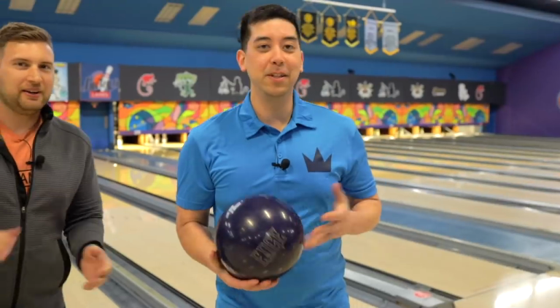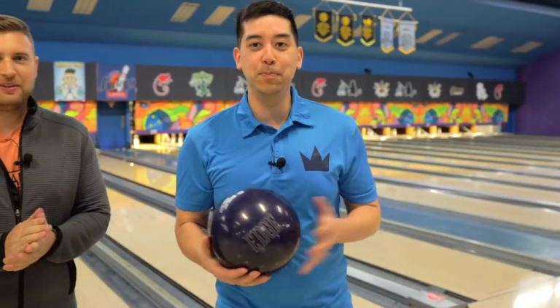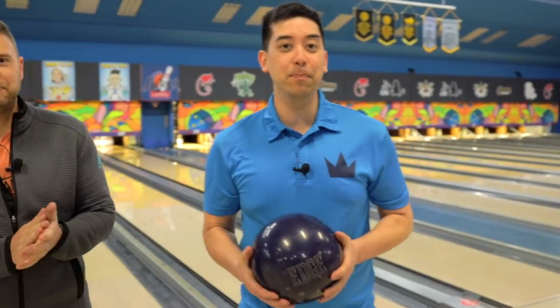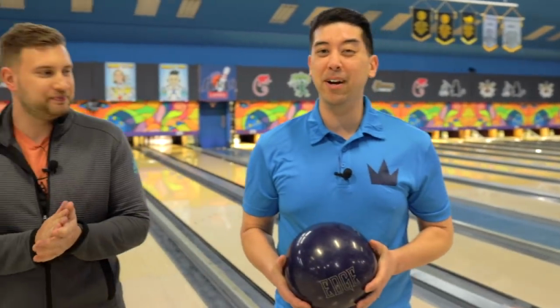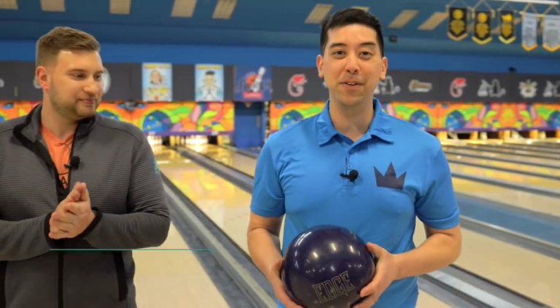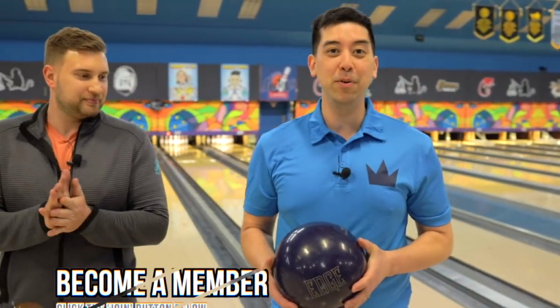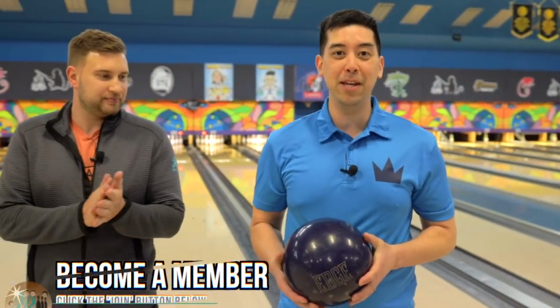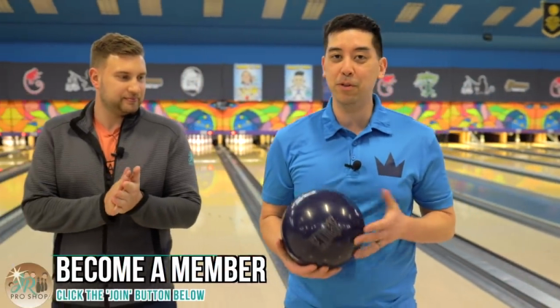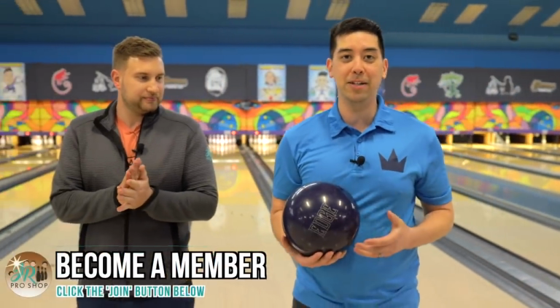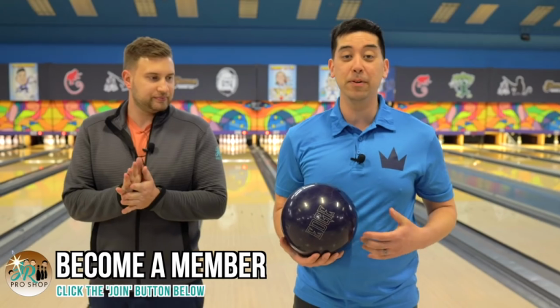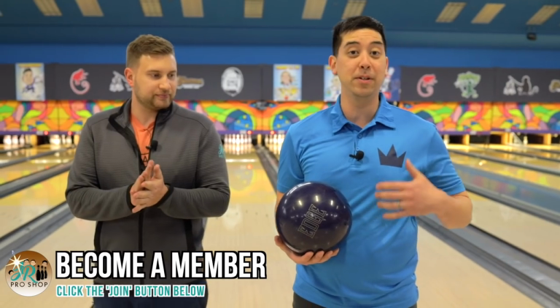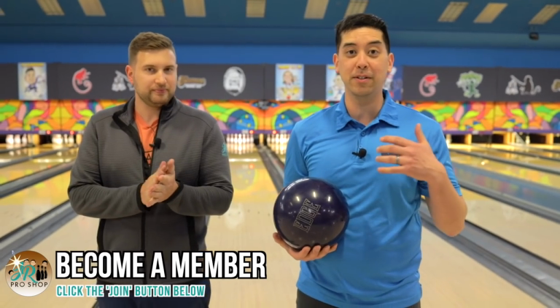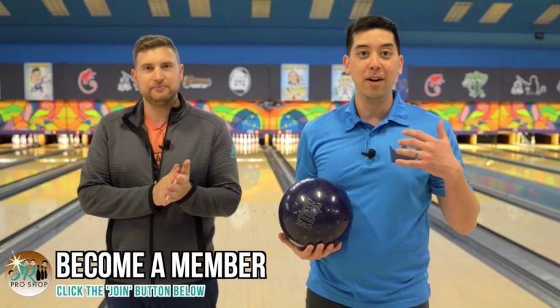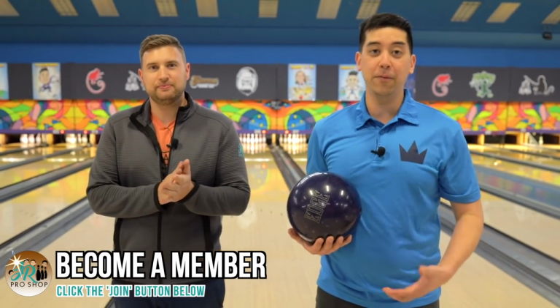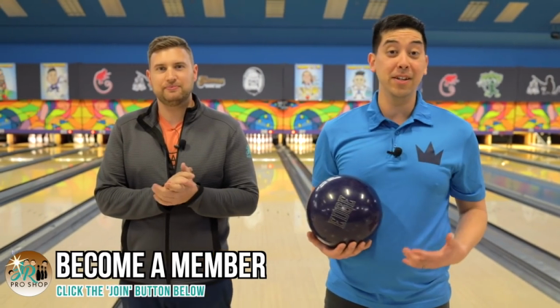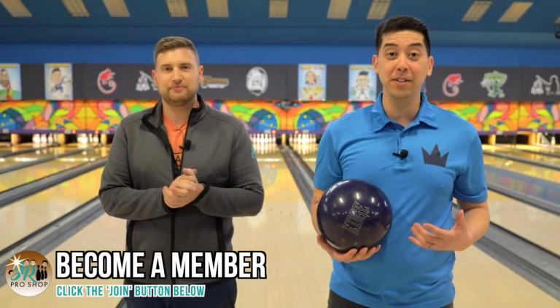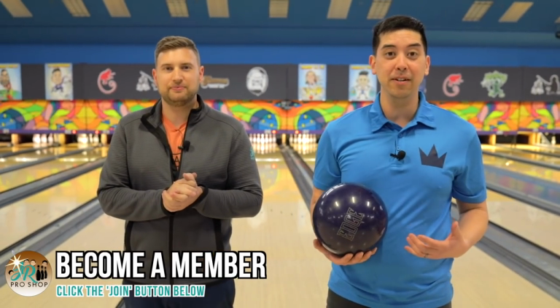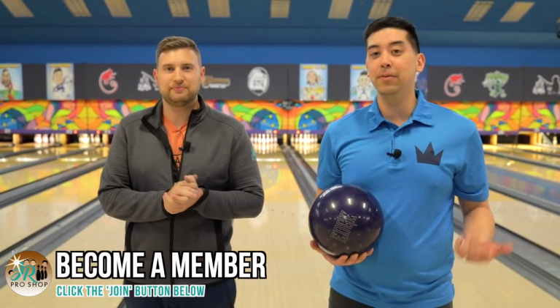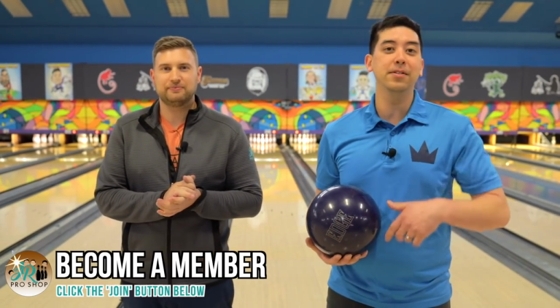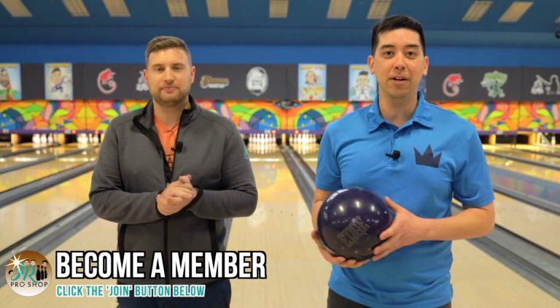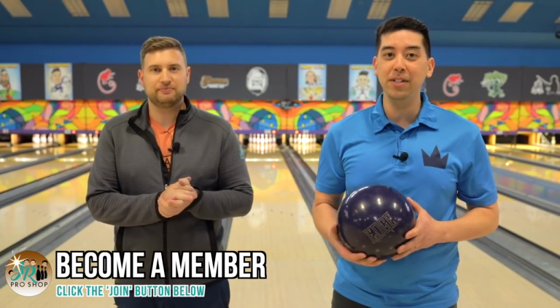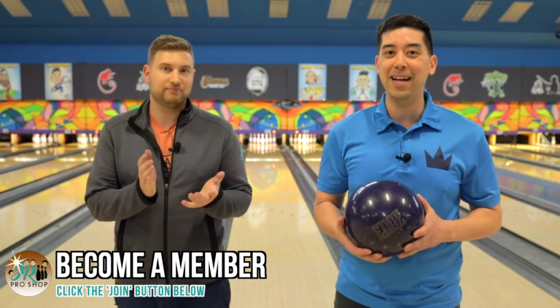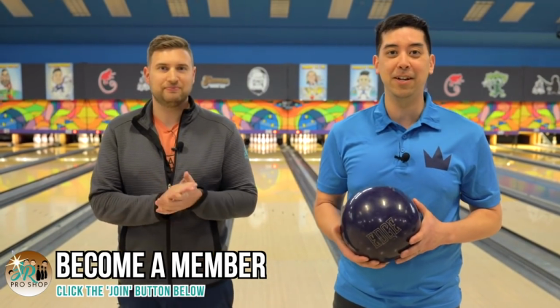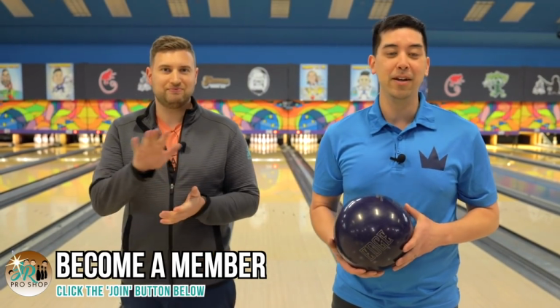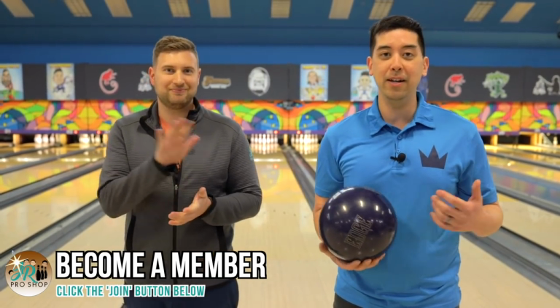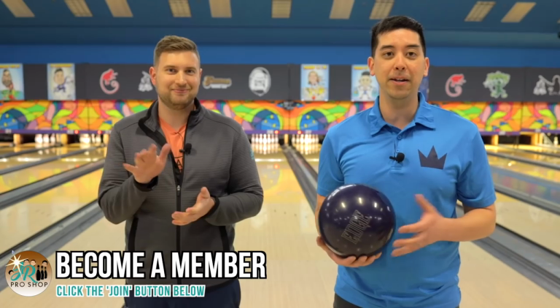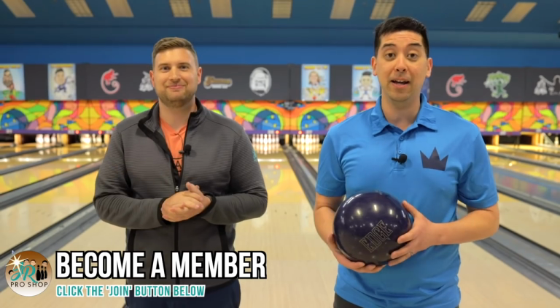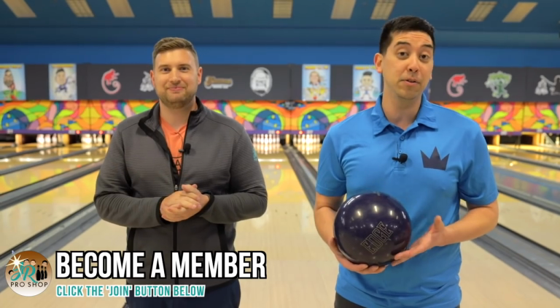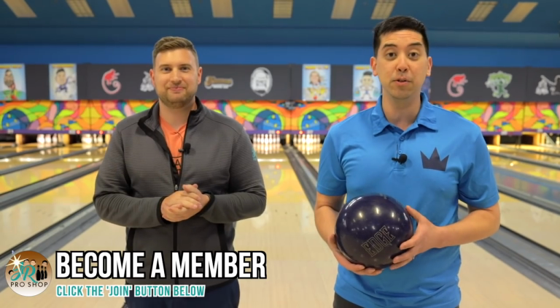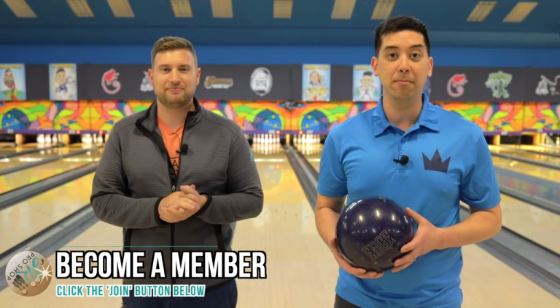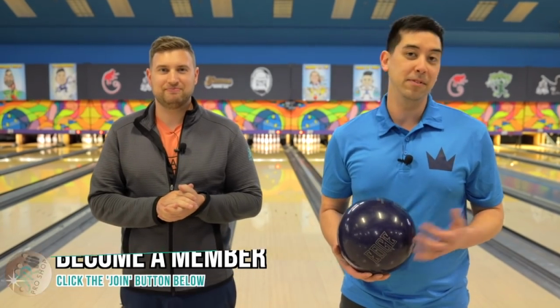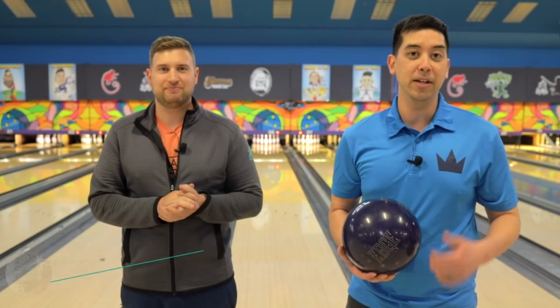This ball's beat up, probably got 150 to 200 games tracked up, and we're going to see what it does on fresh condition as it is. Then we're going to toss it in a detox machine, sand it down, and get it as close to new as we can. Let's see what it does.